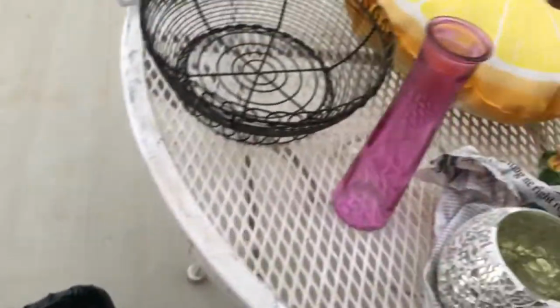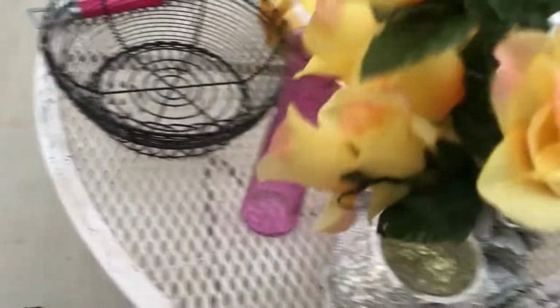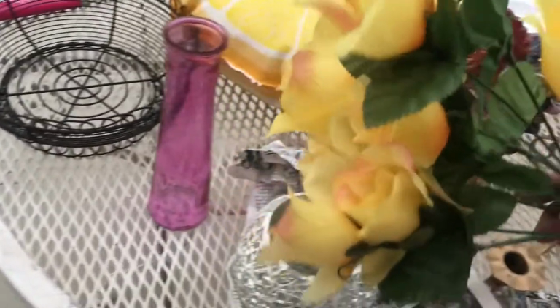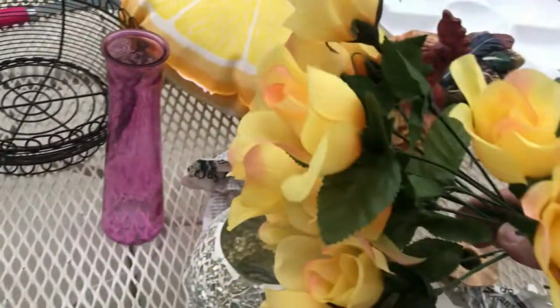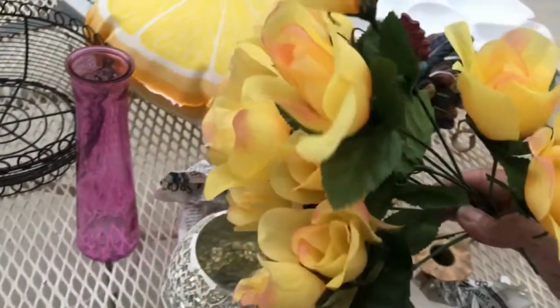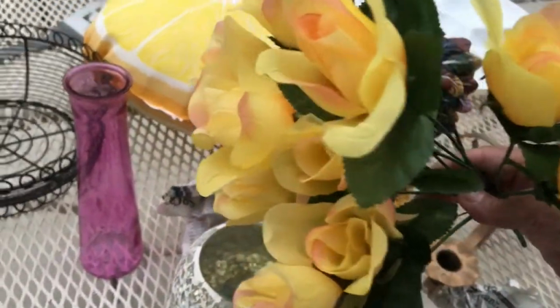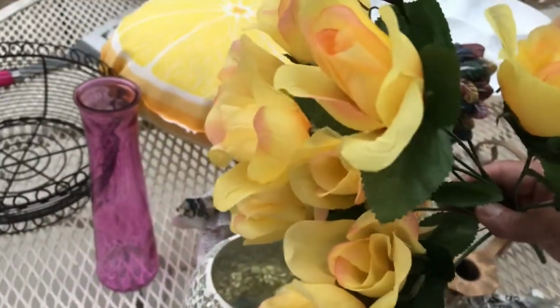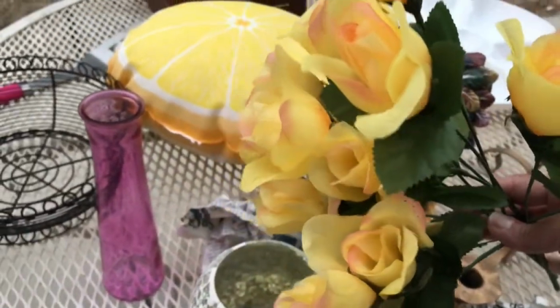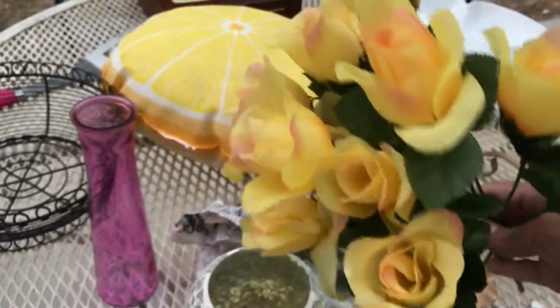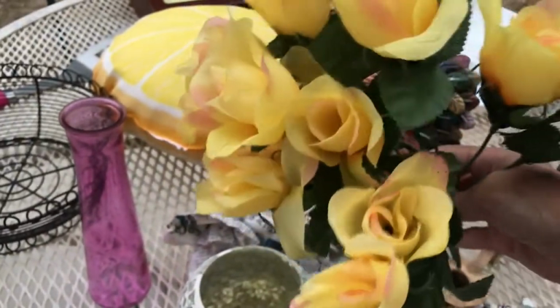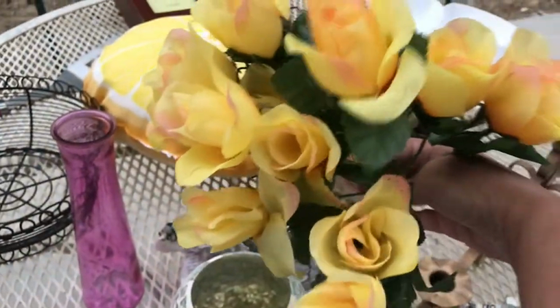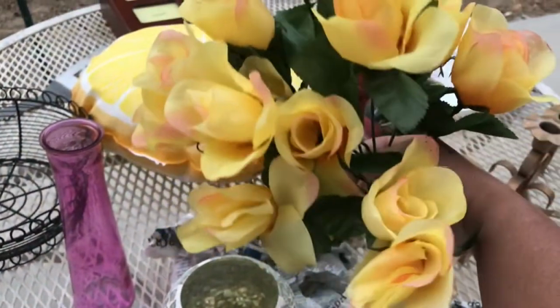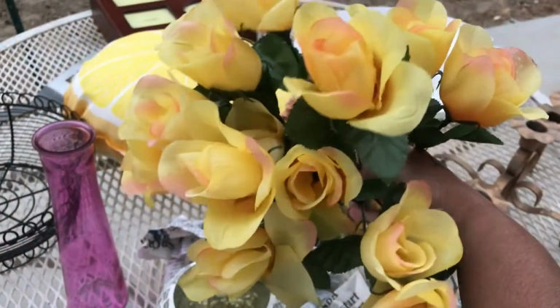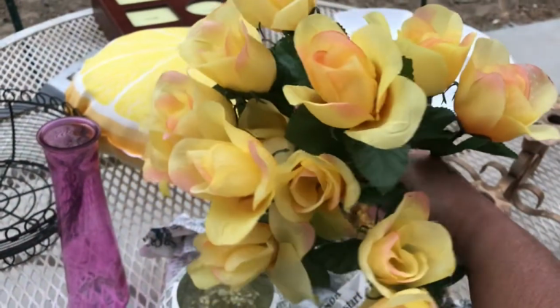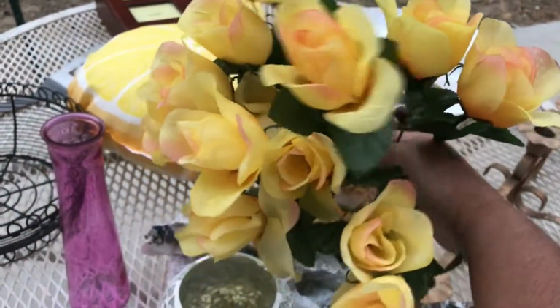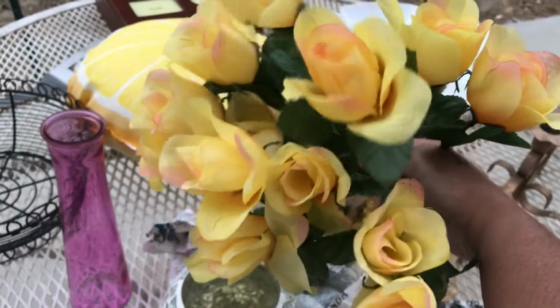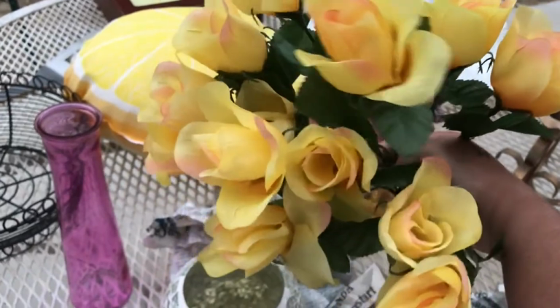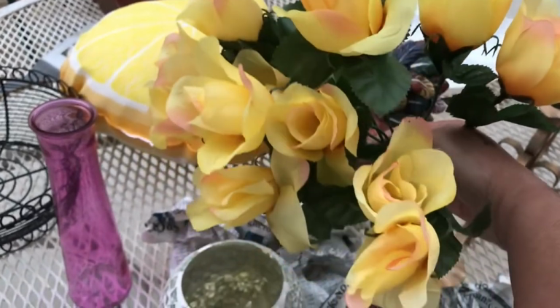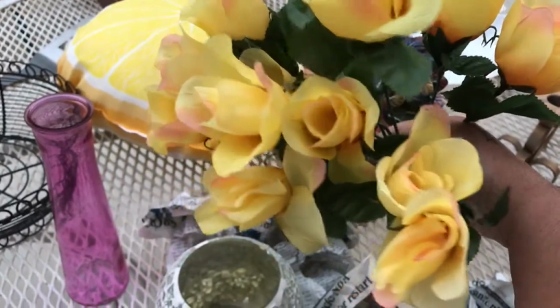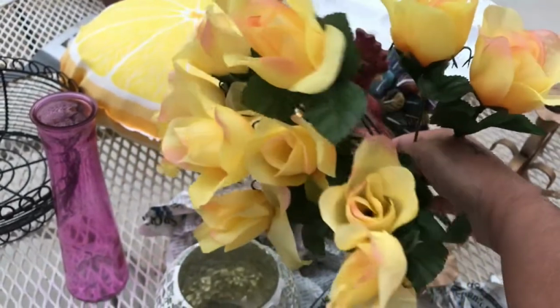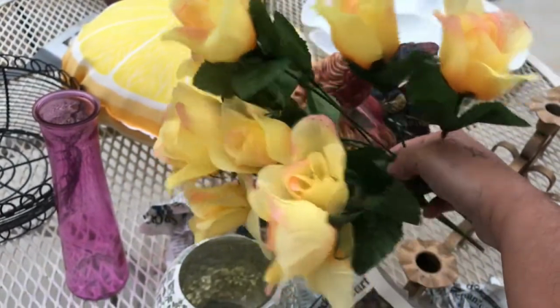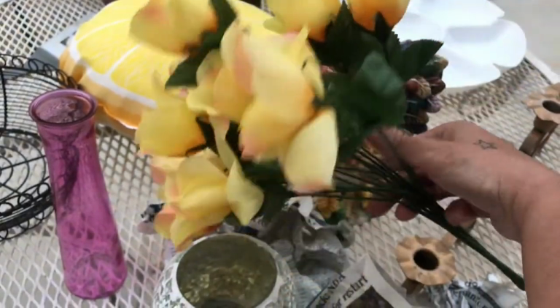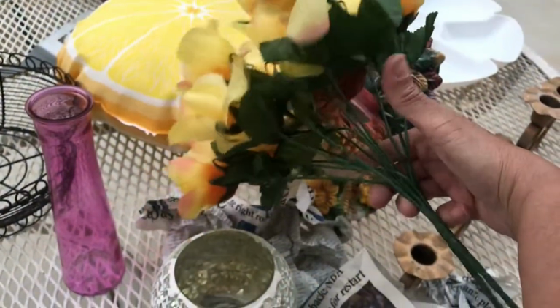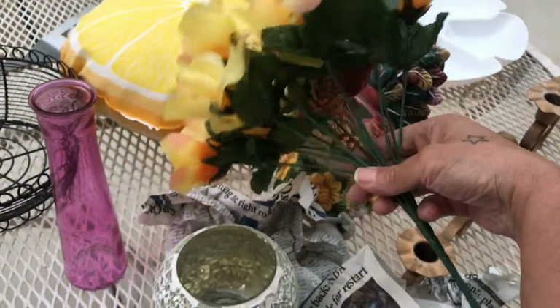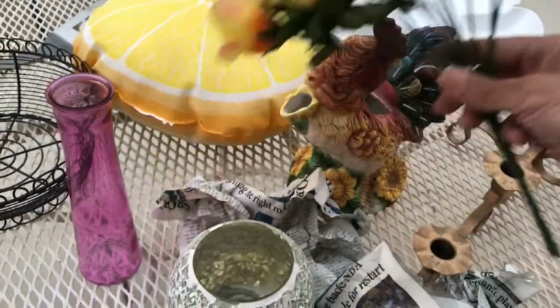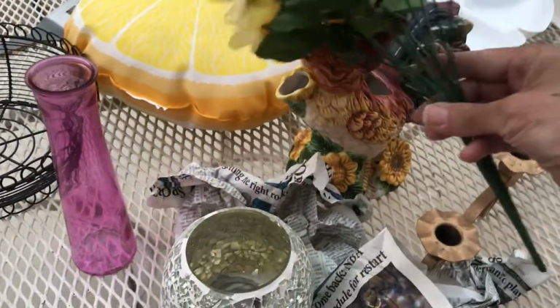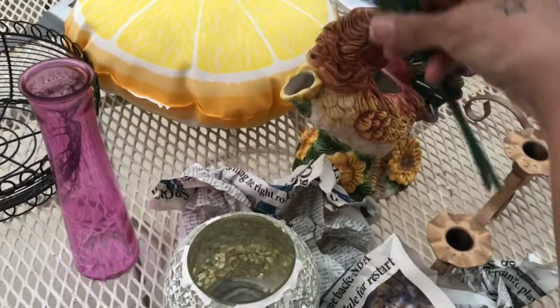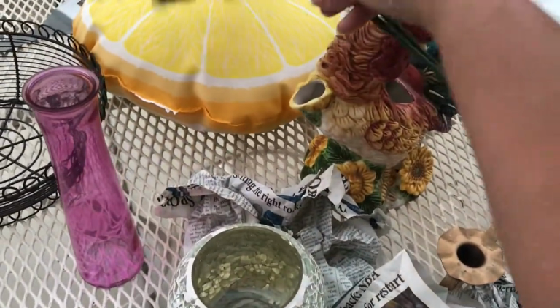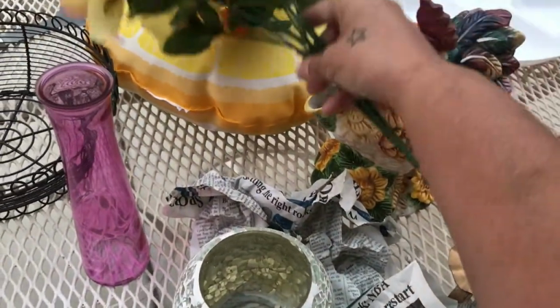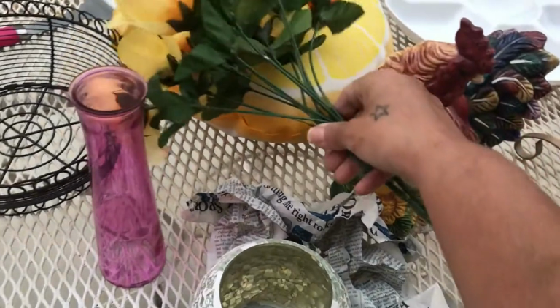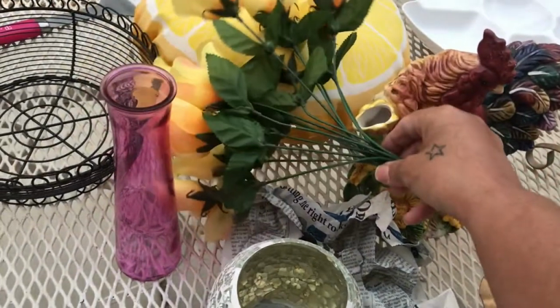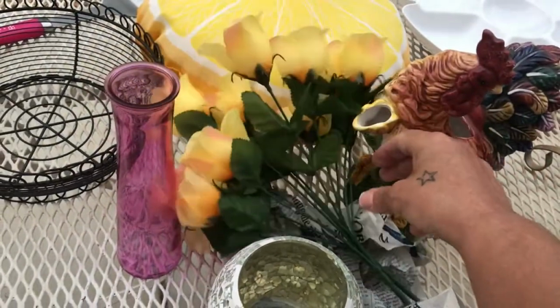I've got some pretty yellow flowers — I can always pick up some more flowers for spring or summer next year, so I'm going to donate these as well. That'll go cute with the pillow there.